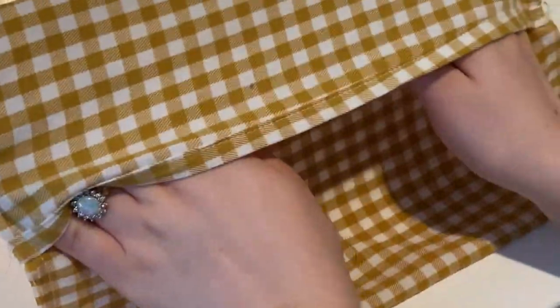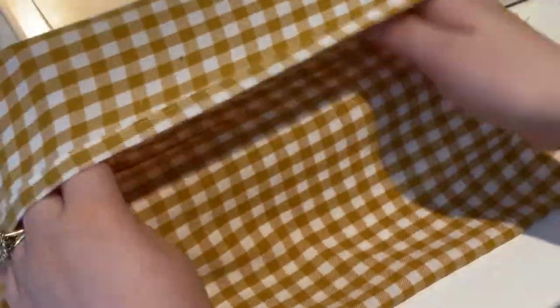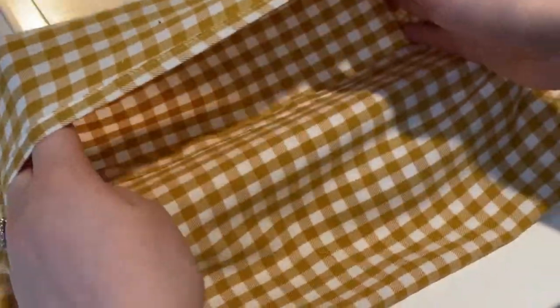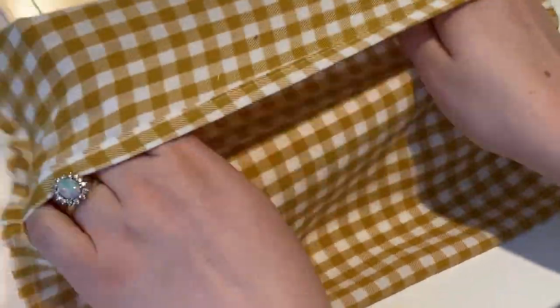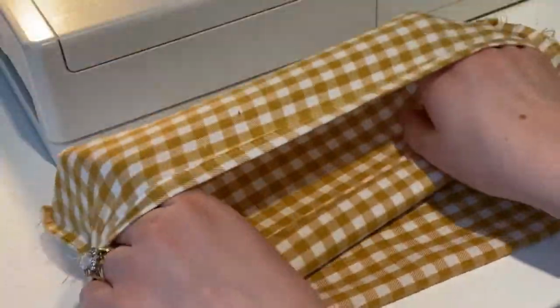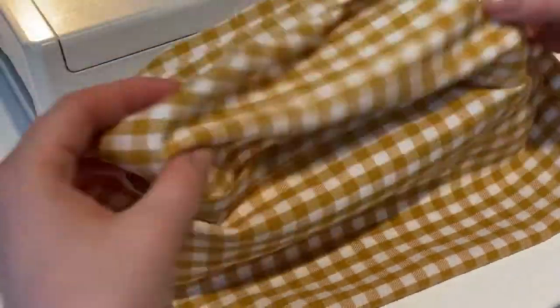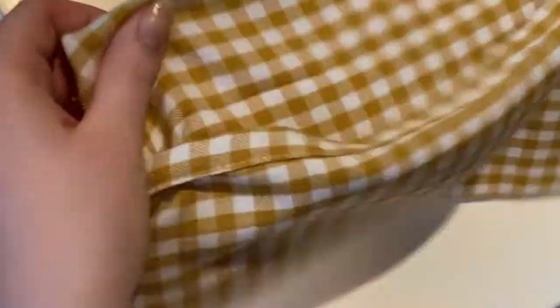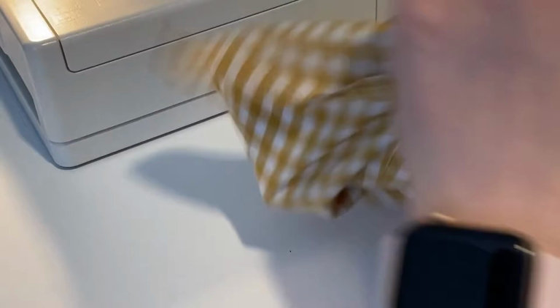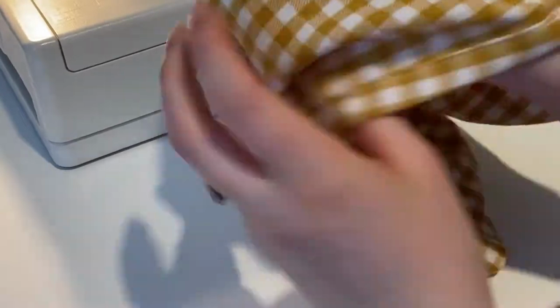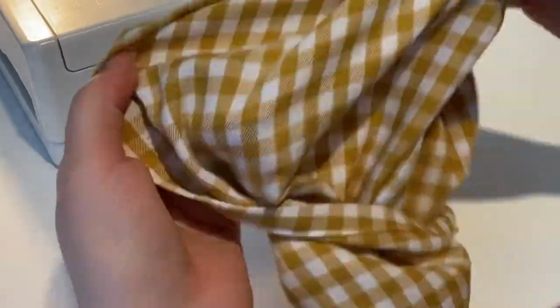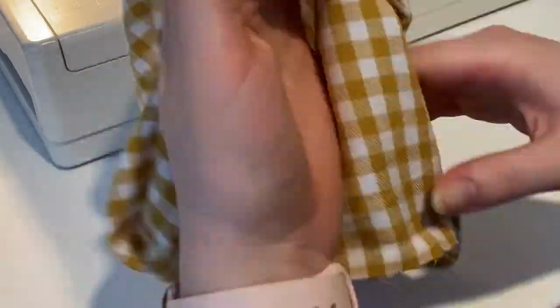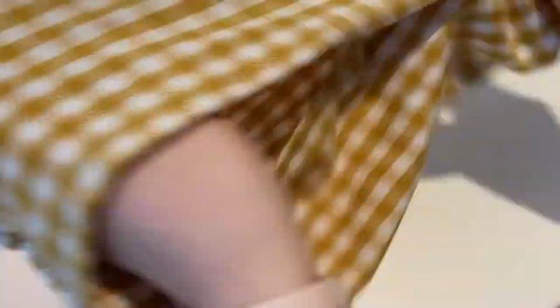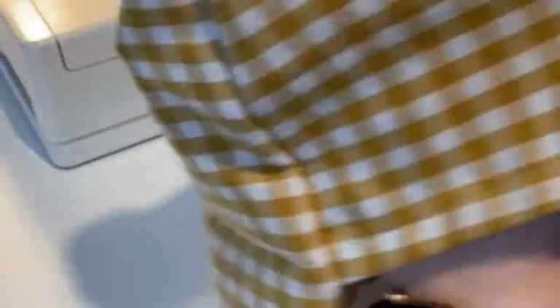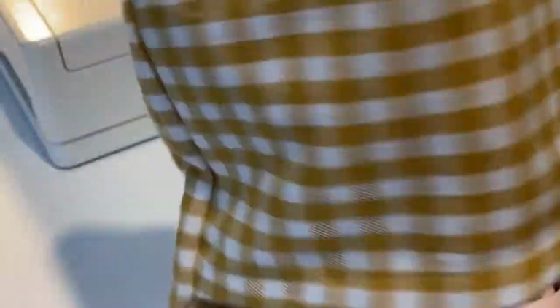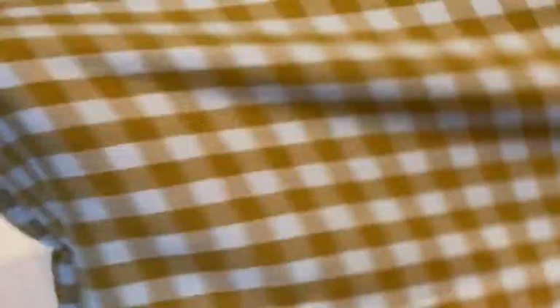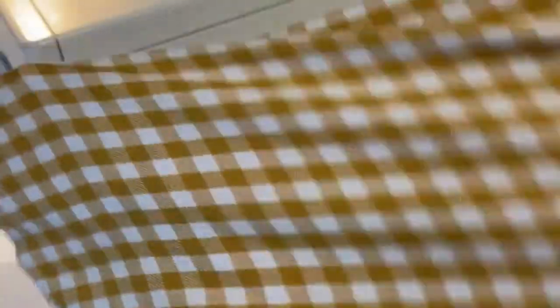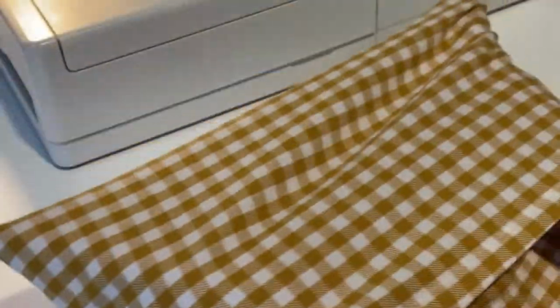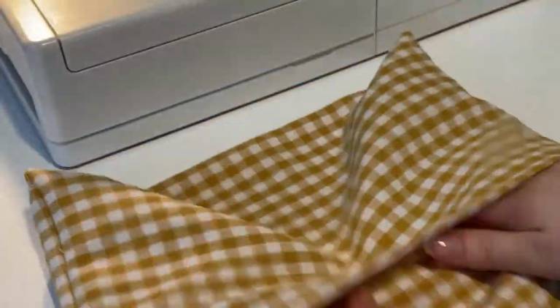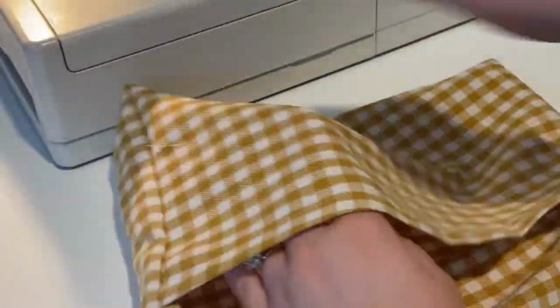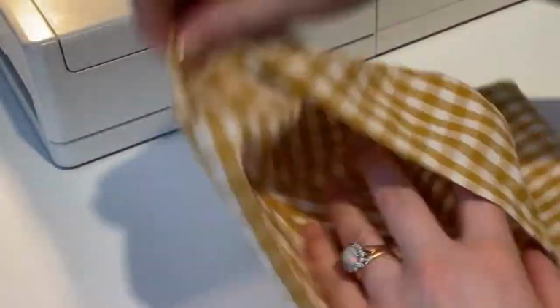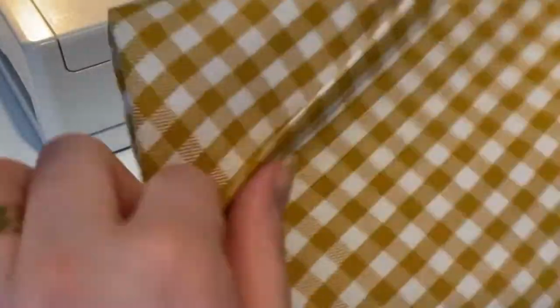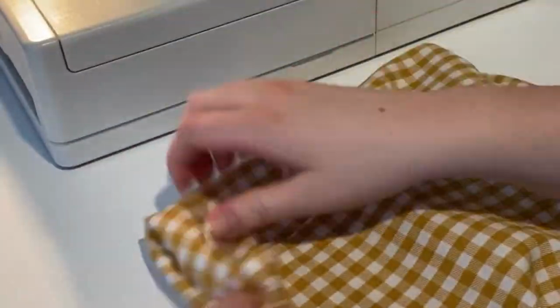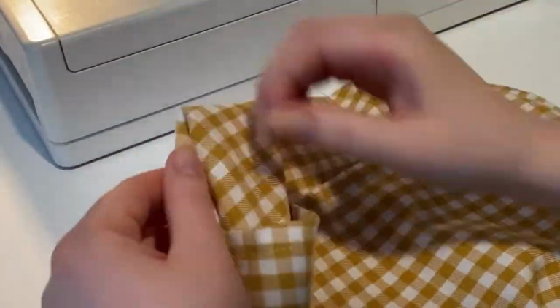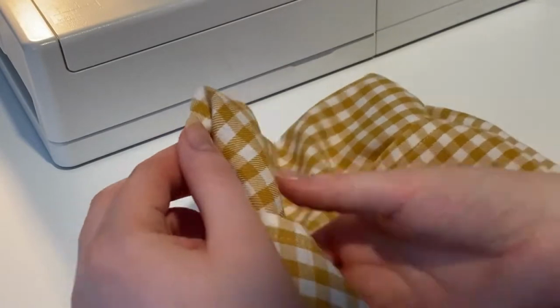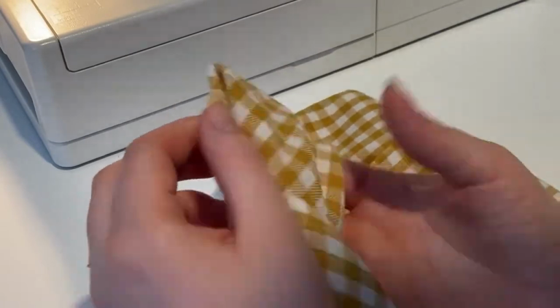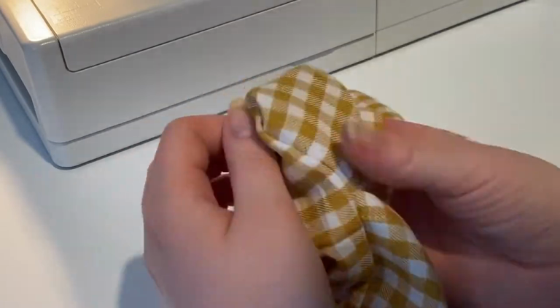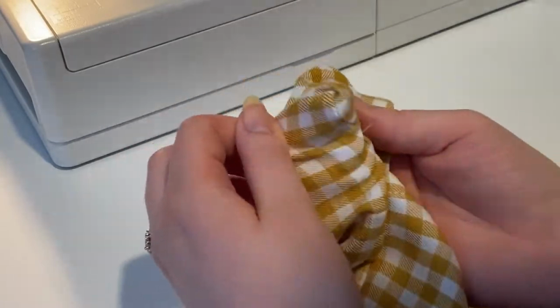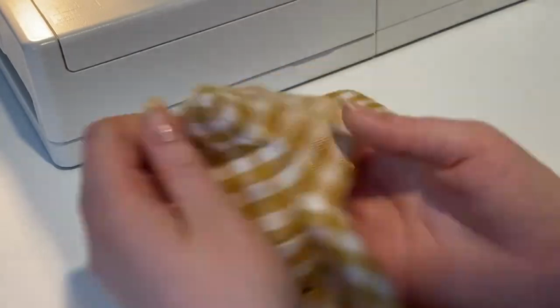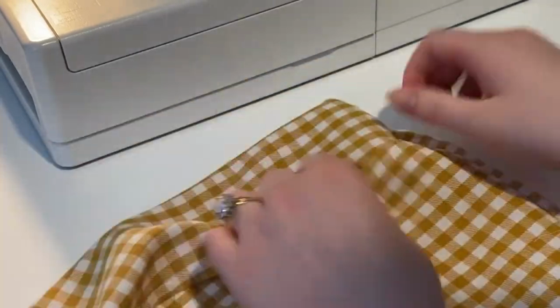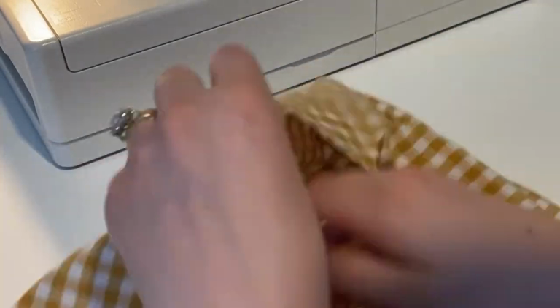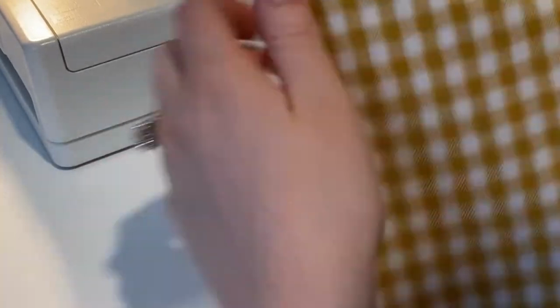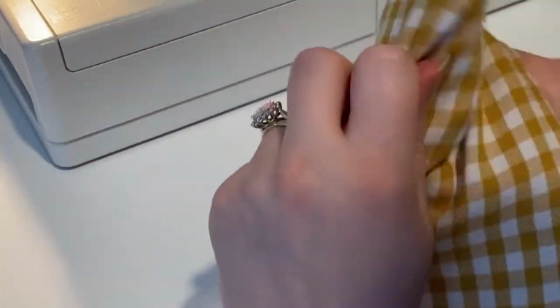Here is the finished little pouch. I'm just putting it right sides out and seeing that it looks all nice and good — like a cute little envelope.